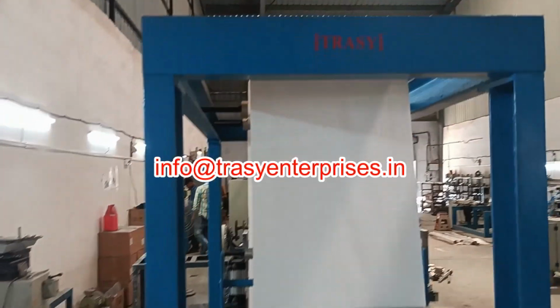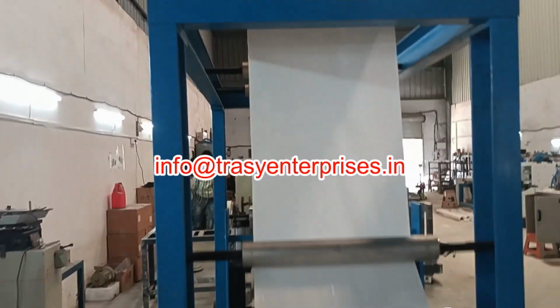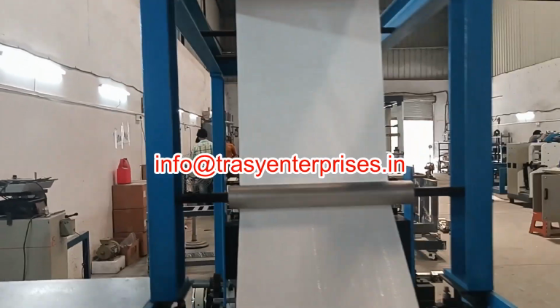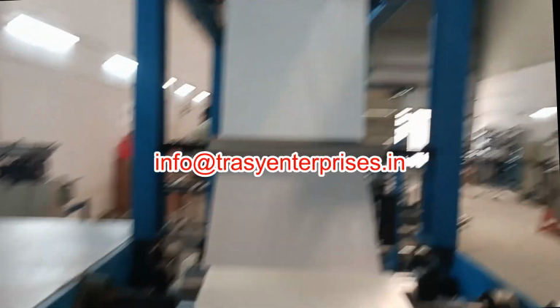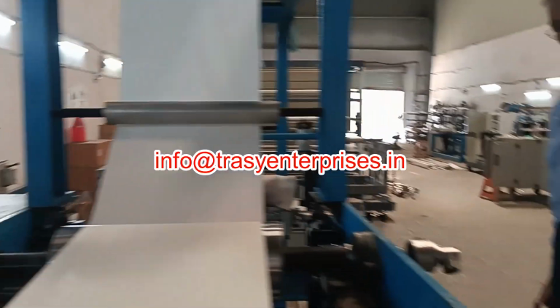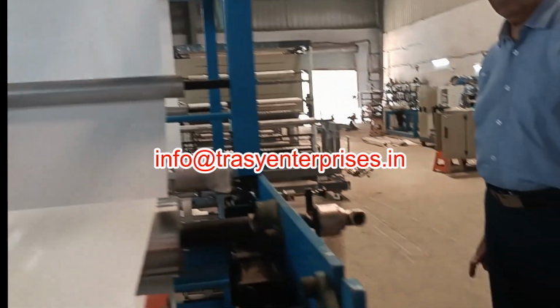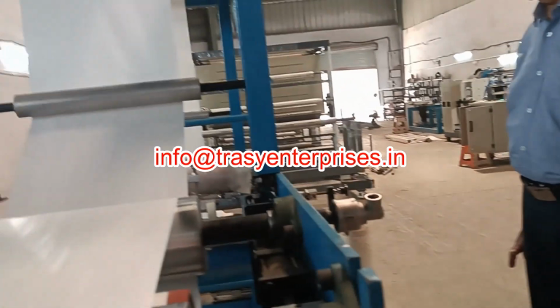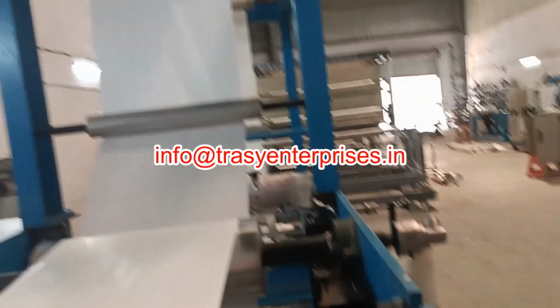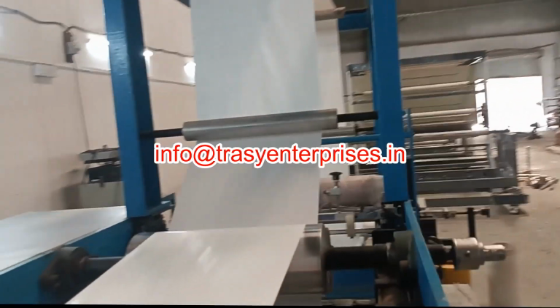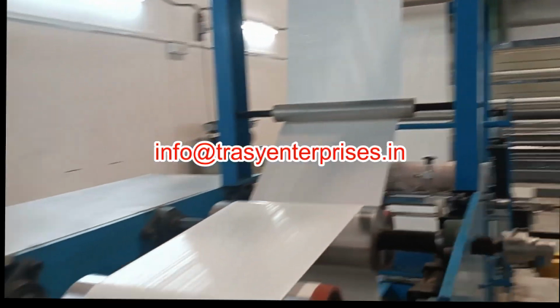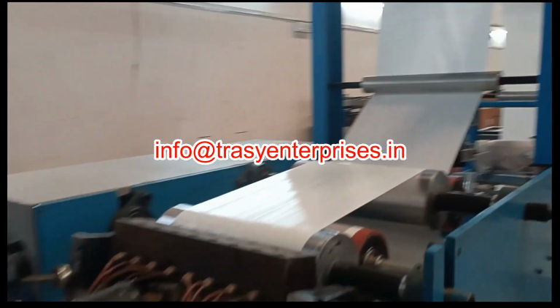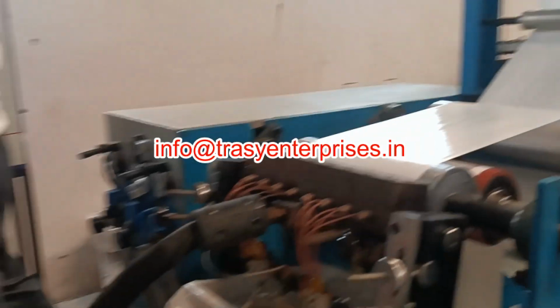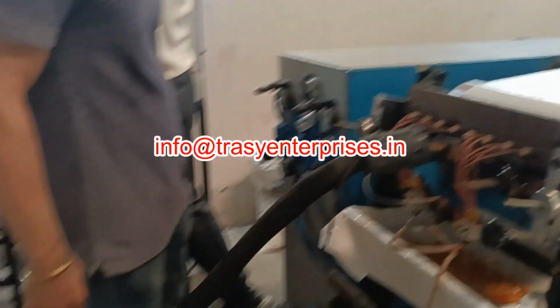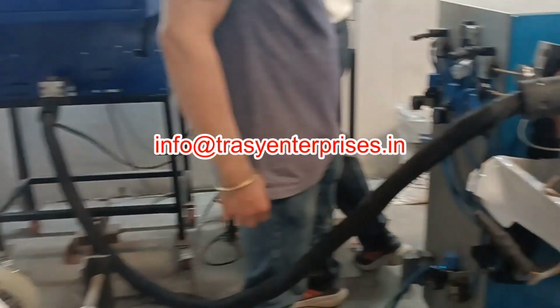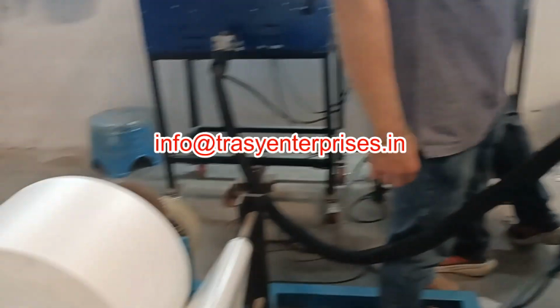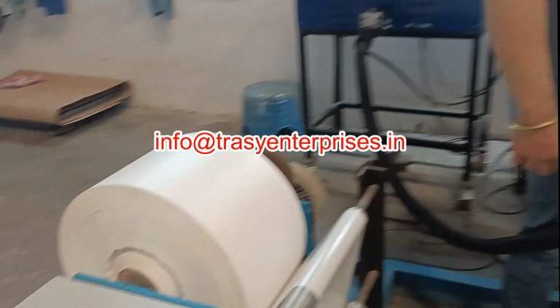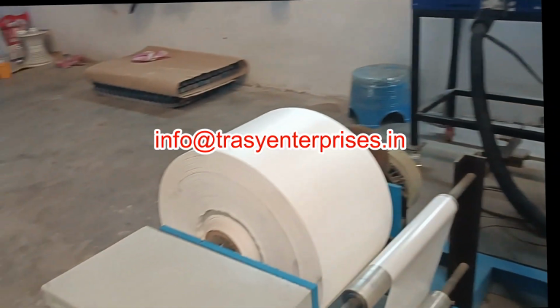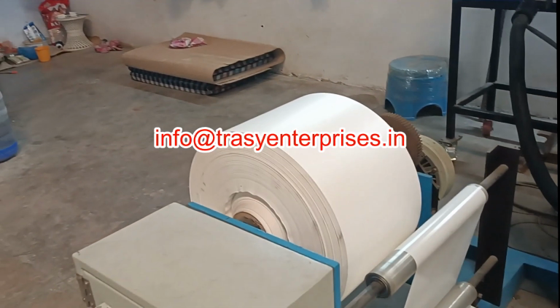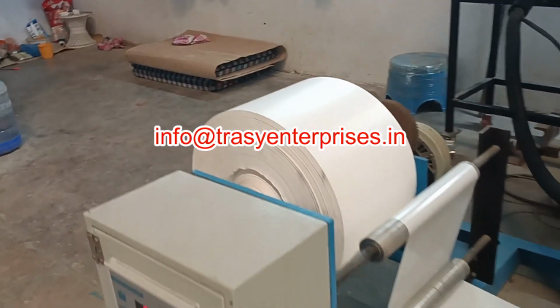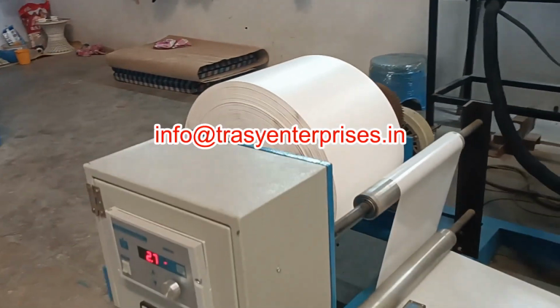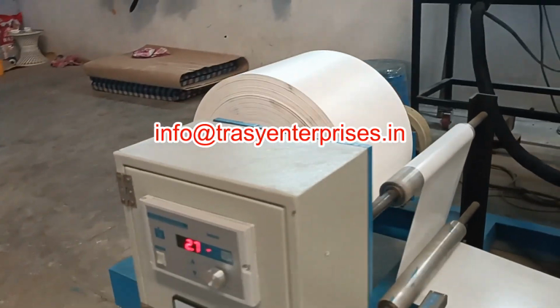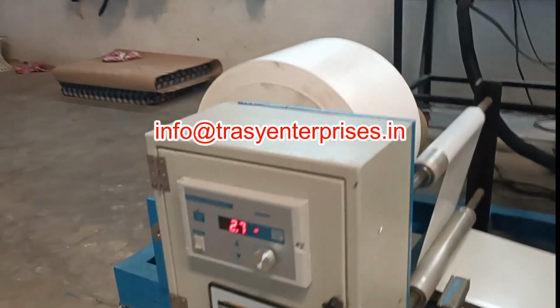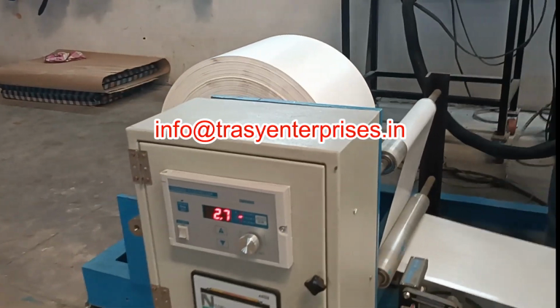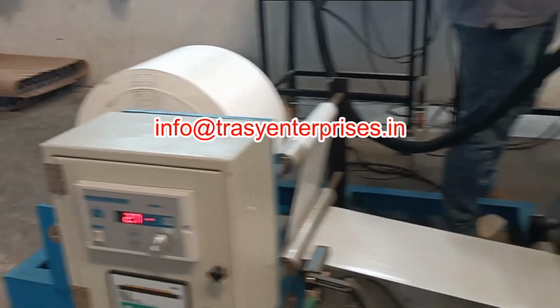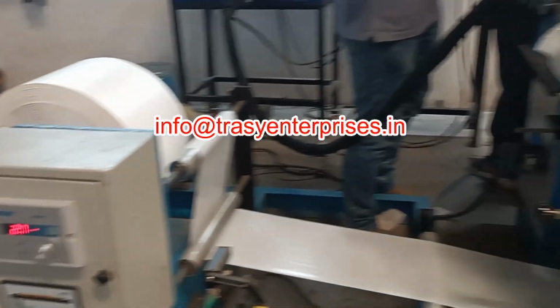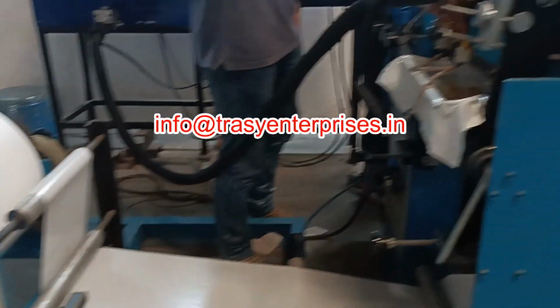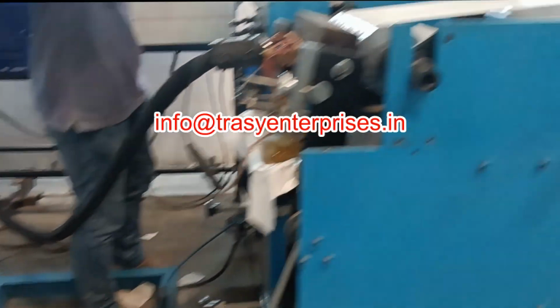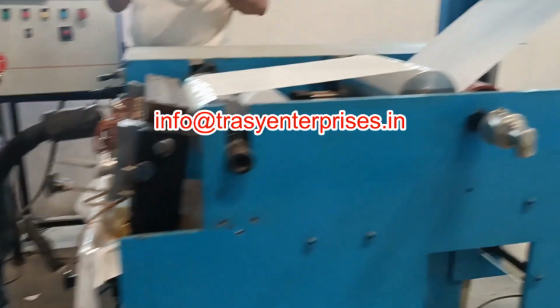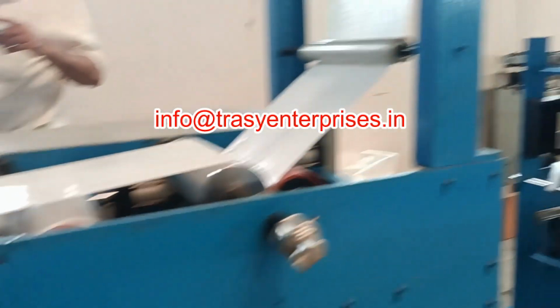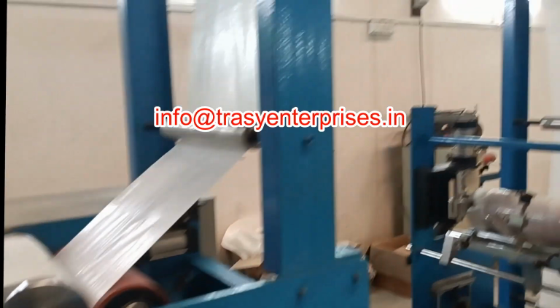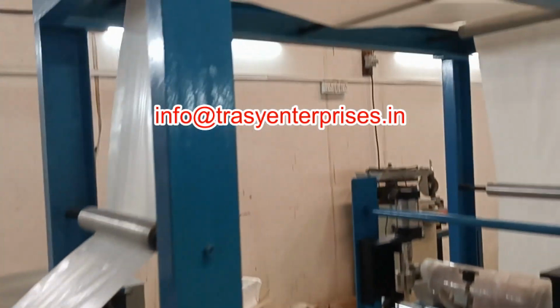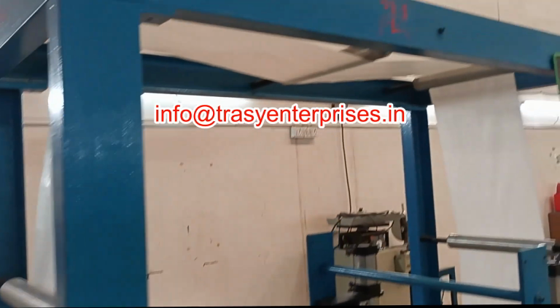Key features of the machine include a precision hot melt coating system compatible with HDPE woven or non-woven fabric, adjustable coating thickness and speed, and high-efficiency adhesive application.